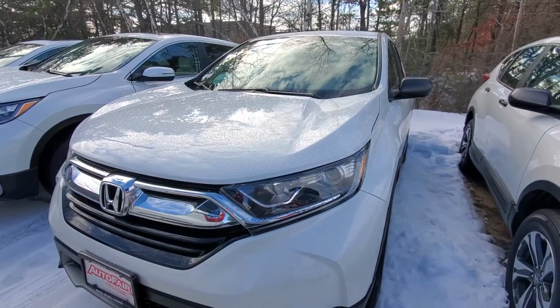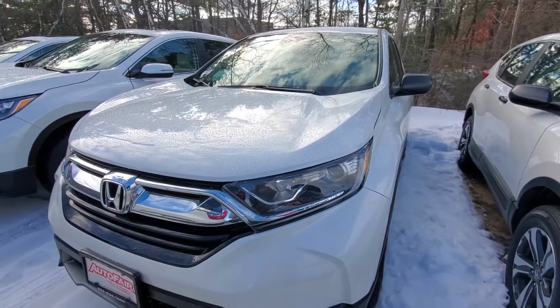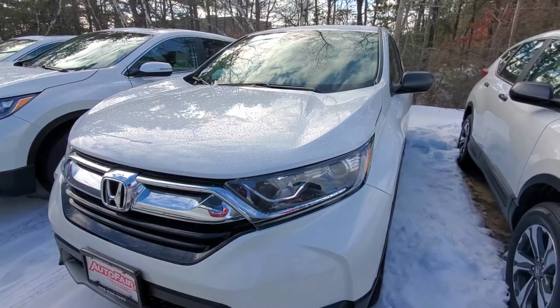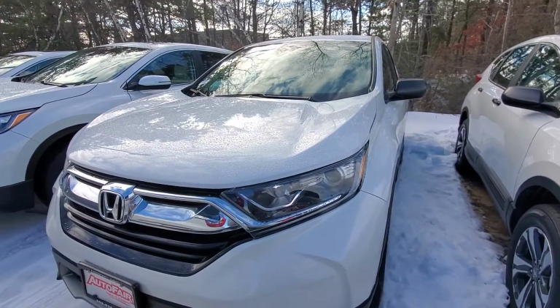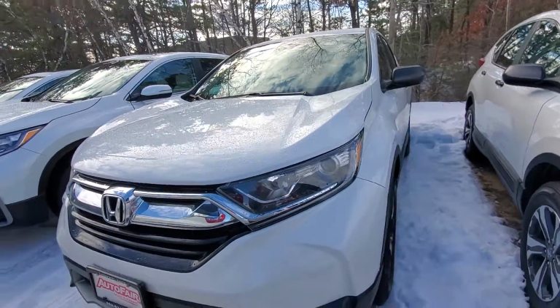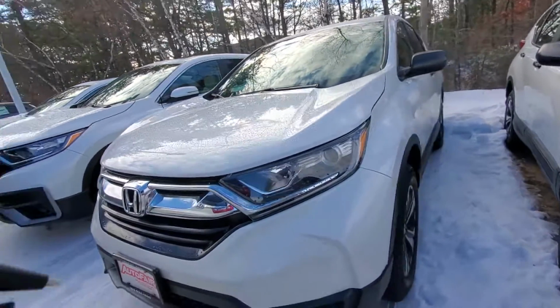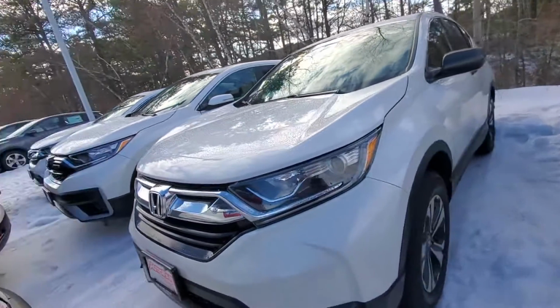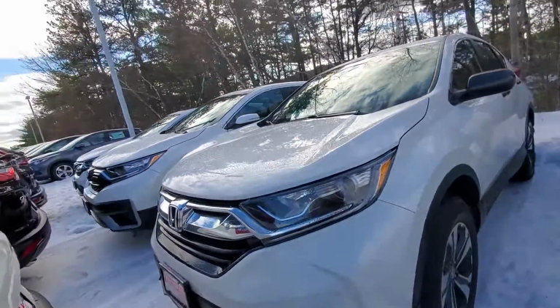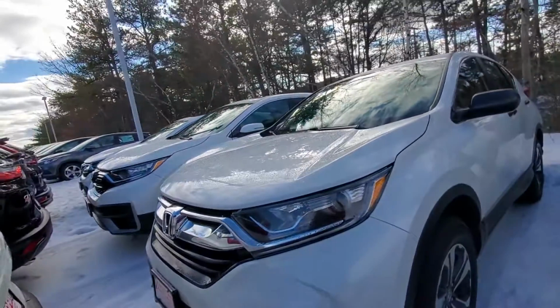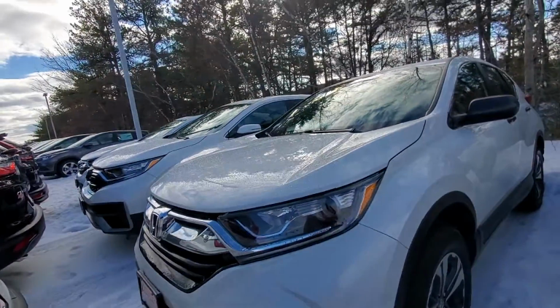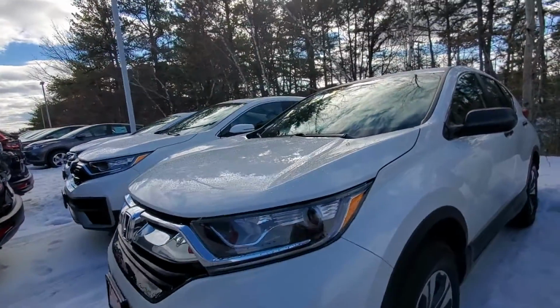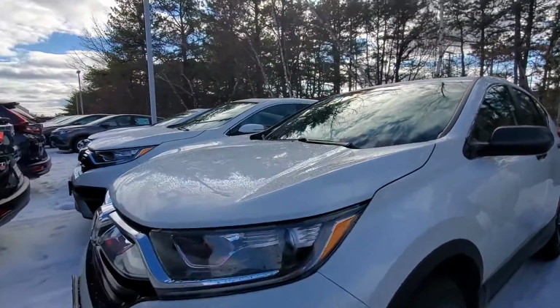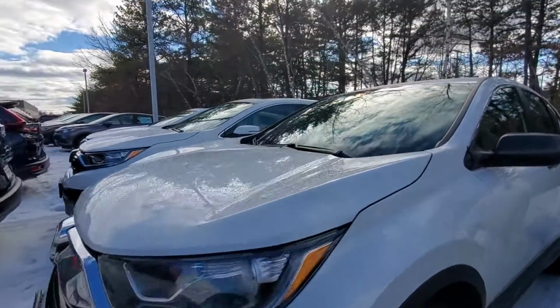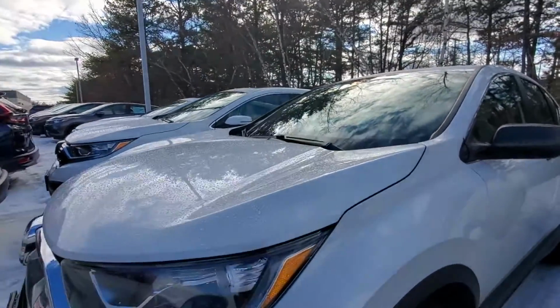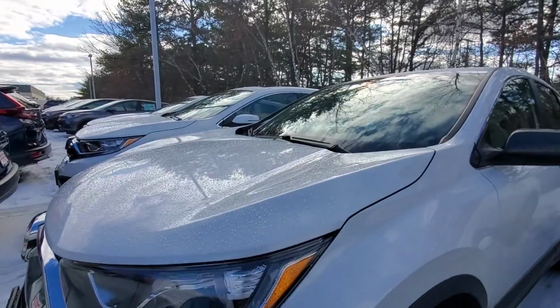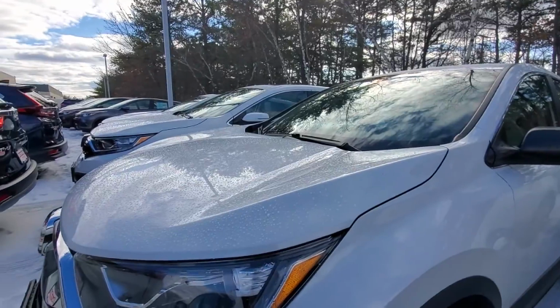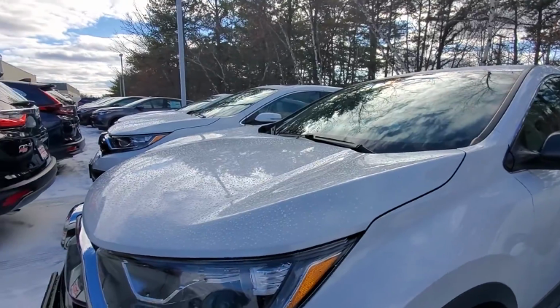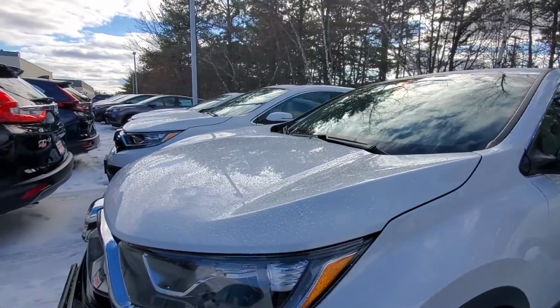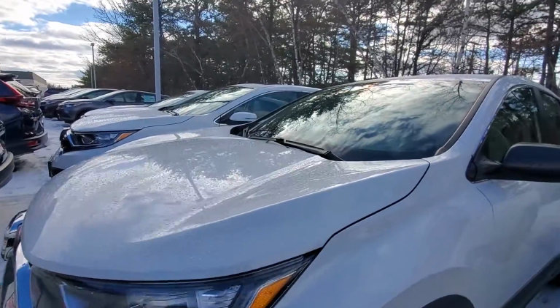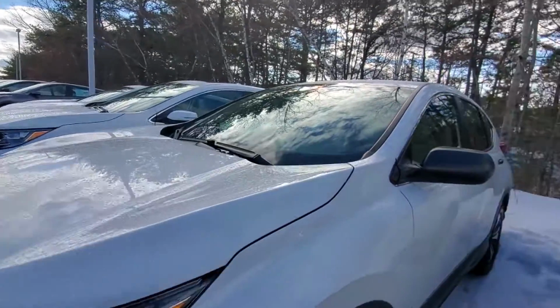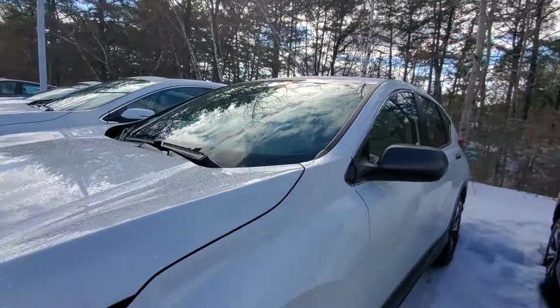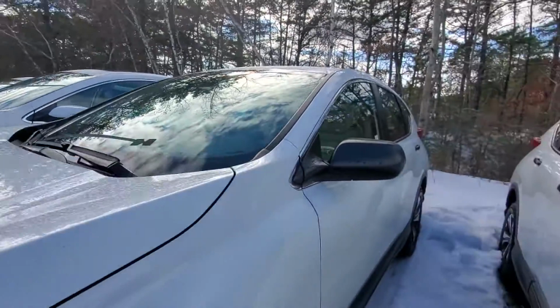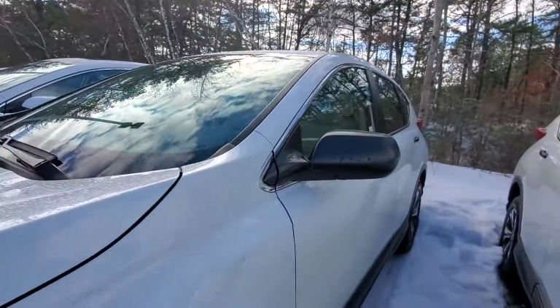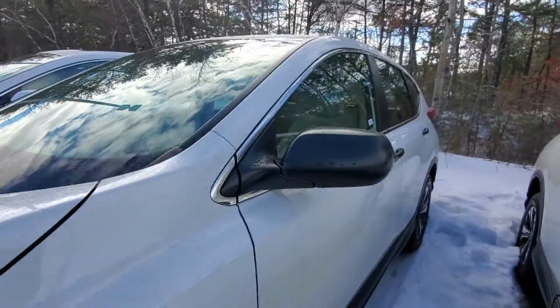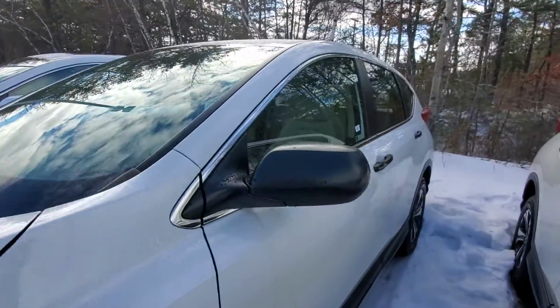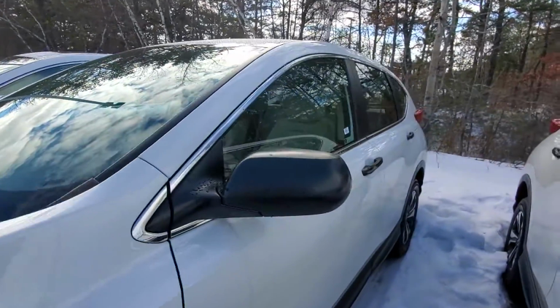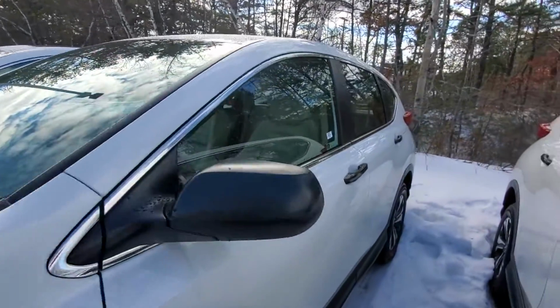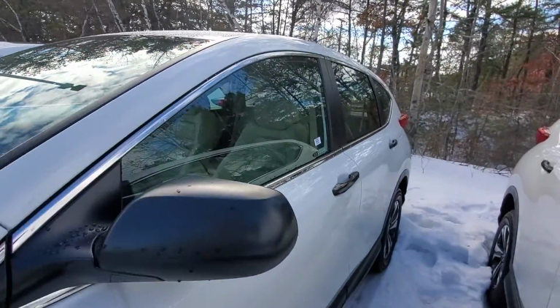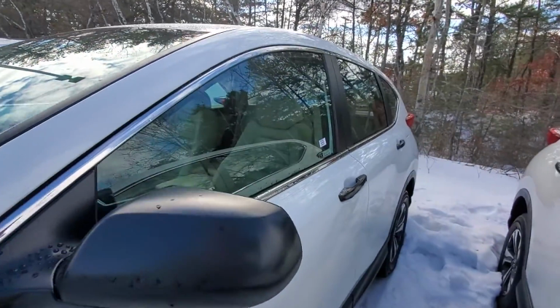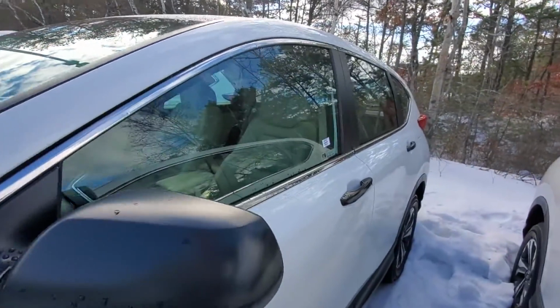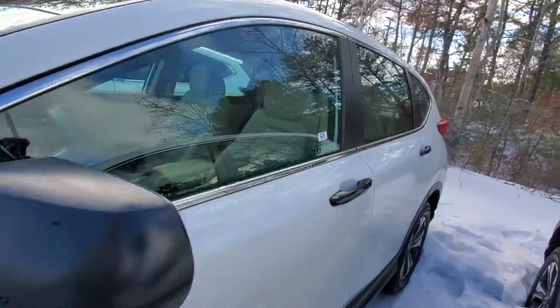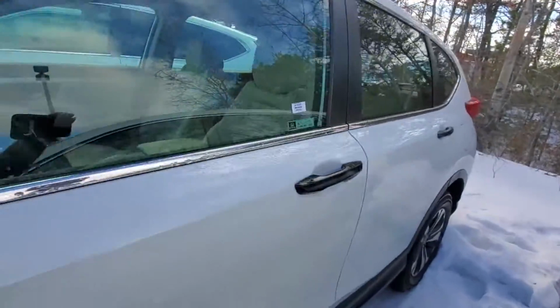Hi Nilton, this is Alex over at AutoFair Honda. I just wanted to send you a quick walk-around video of the 2019 Honda CR-V that you inquired about online.